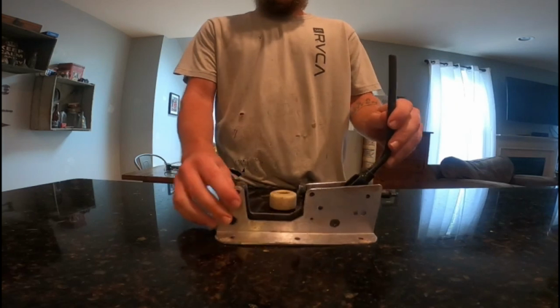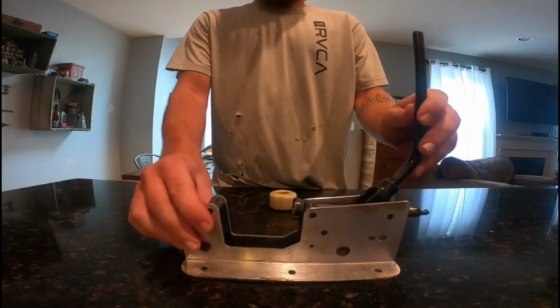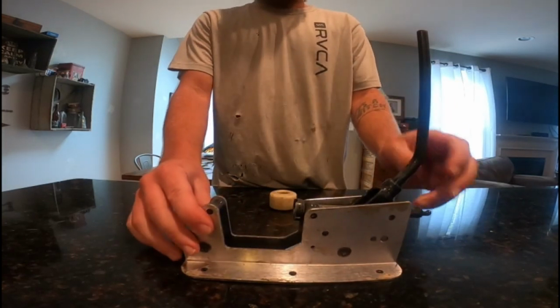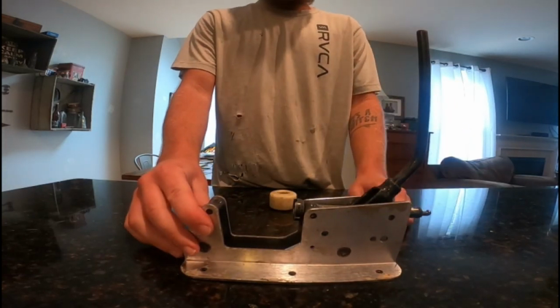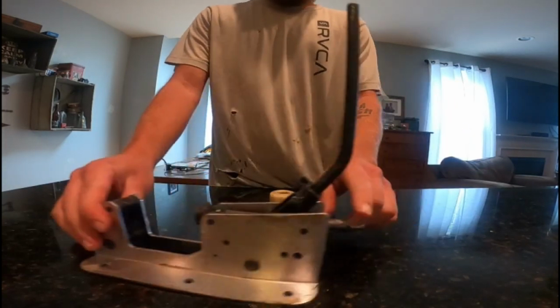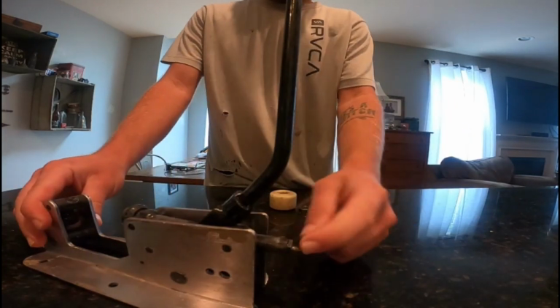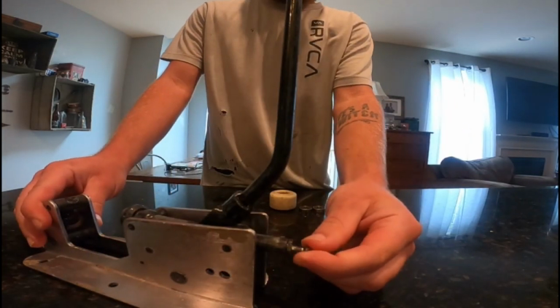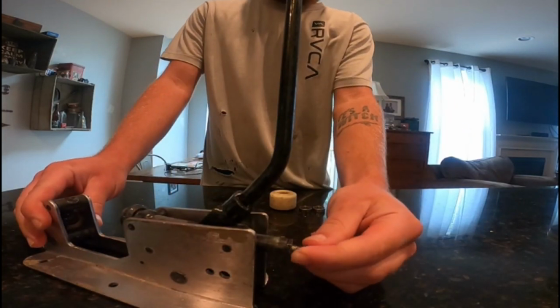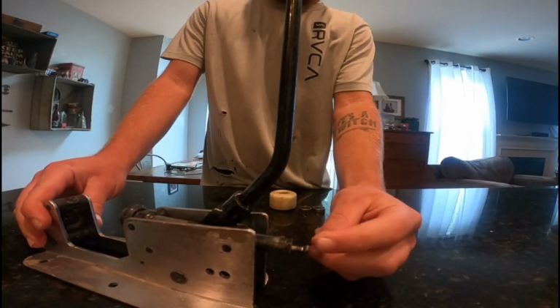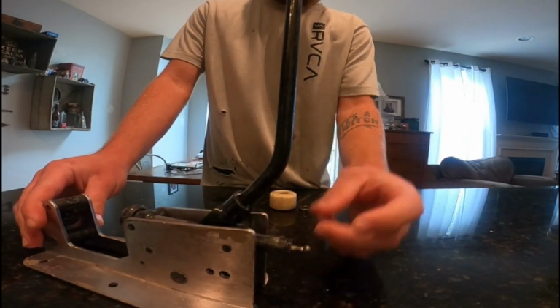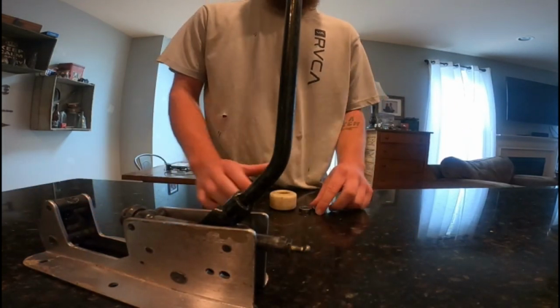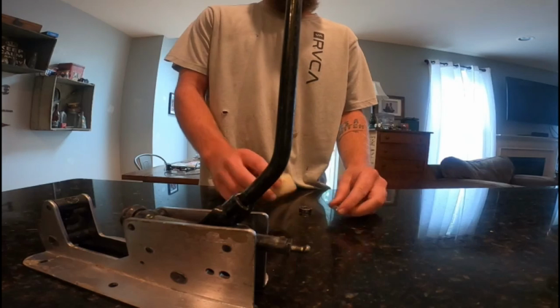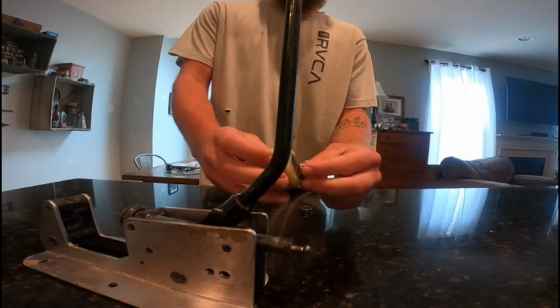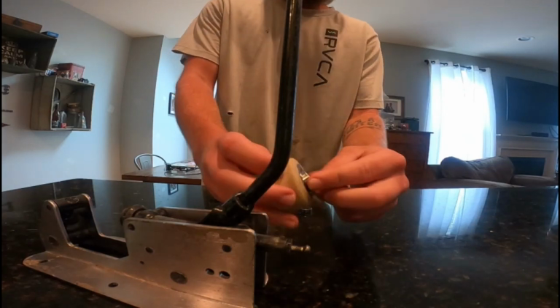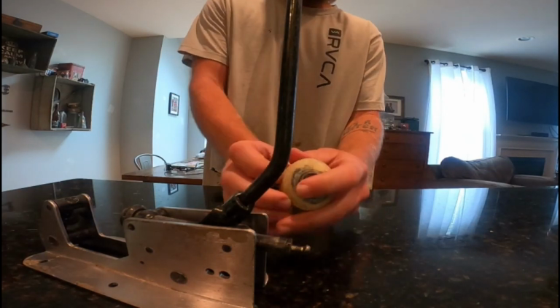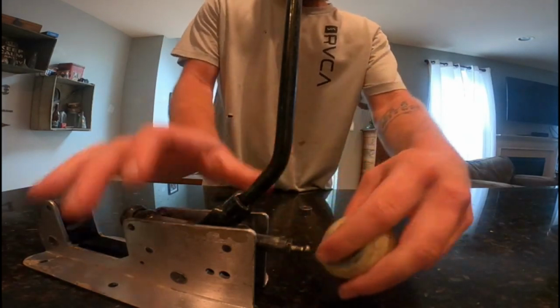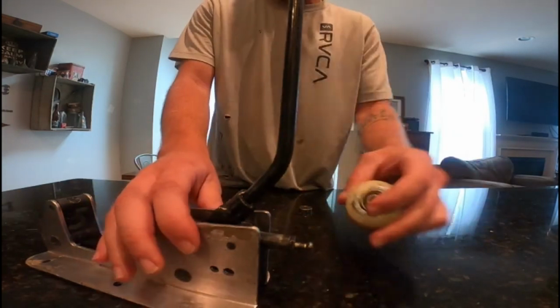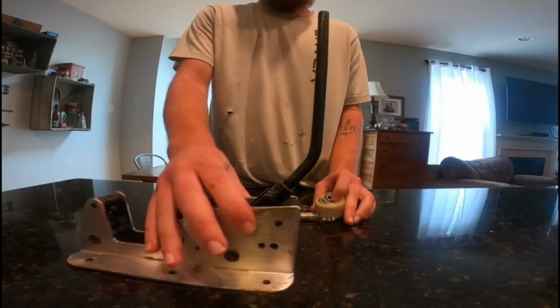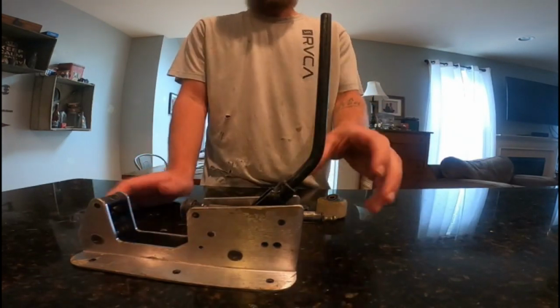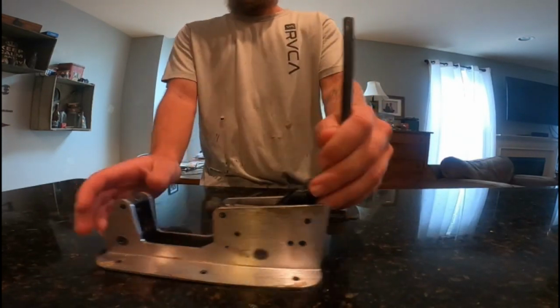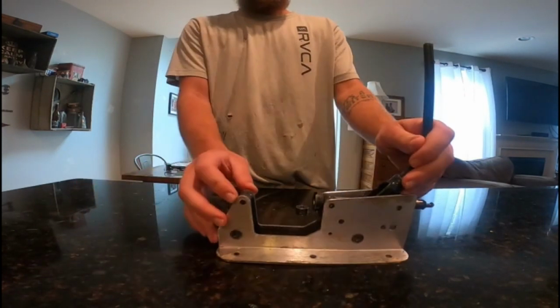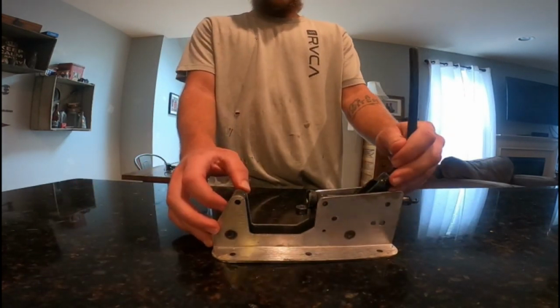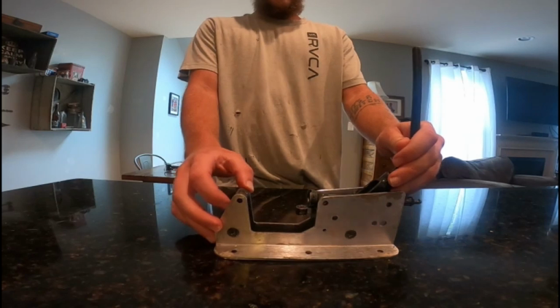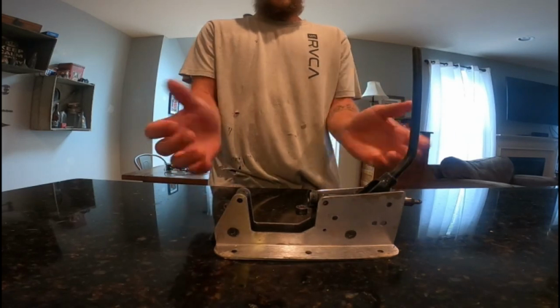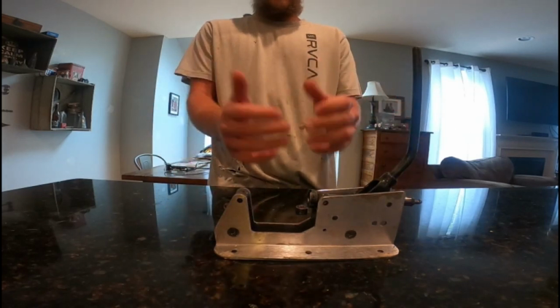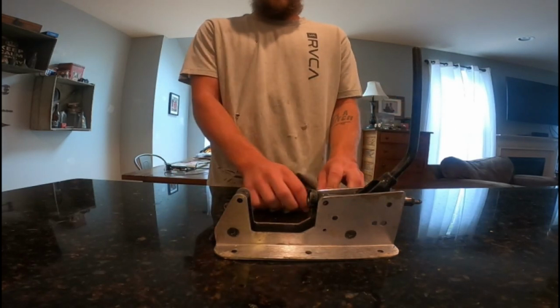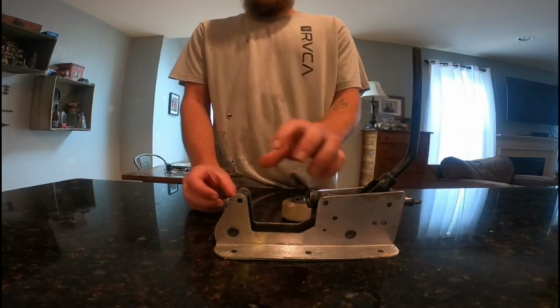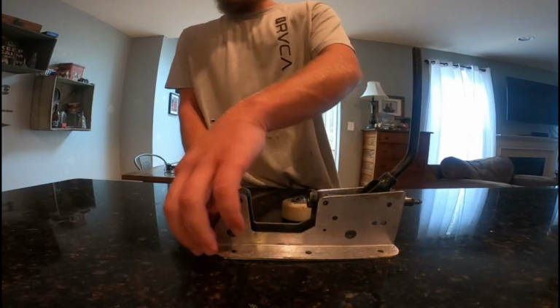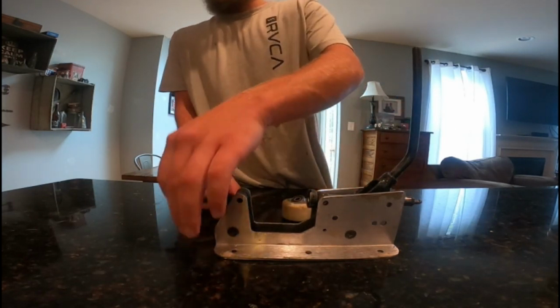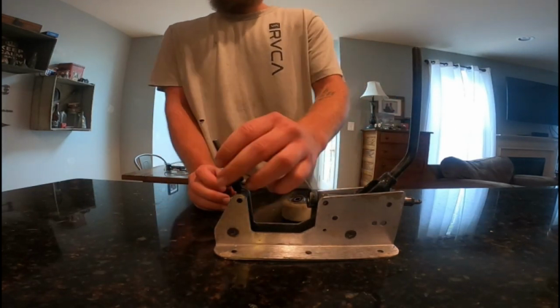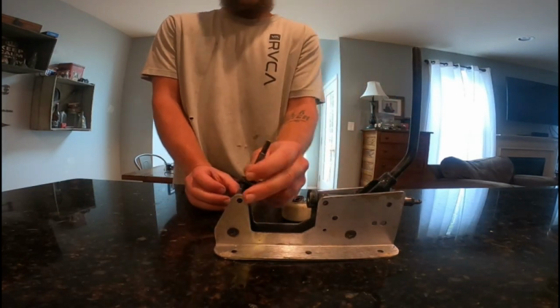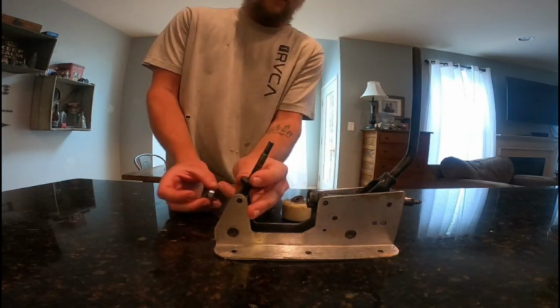We've got the bearing press tool and the bearing release tool, which takes the bearing out of the wheel like that. I'm going to show you guys how to put it on and then take it out of the wheel.